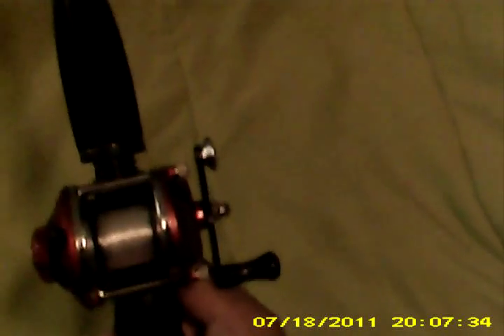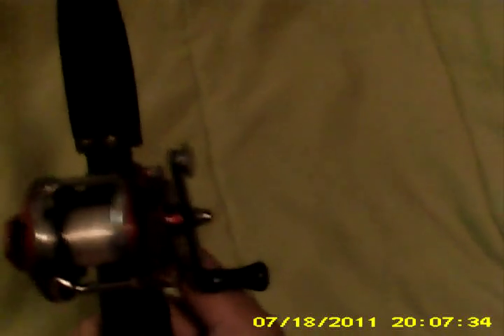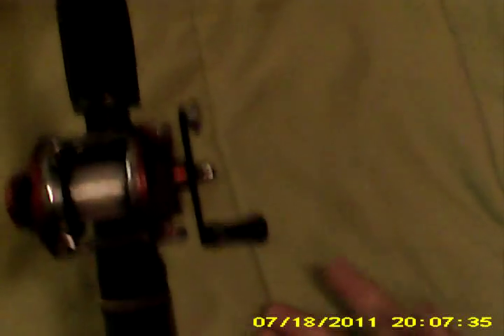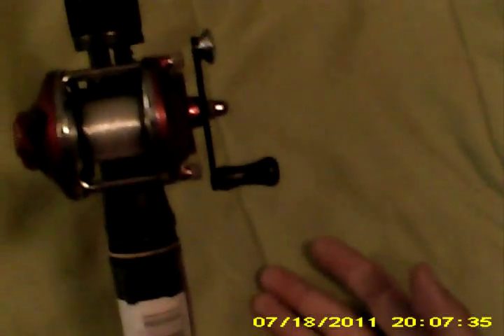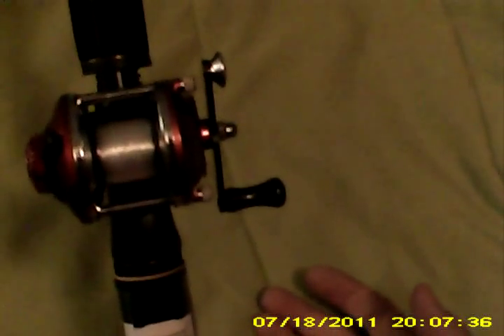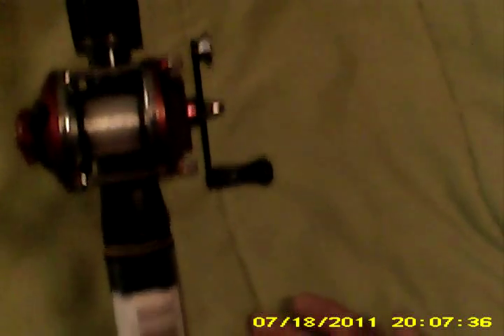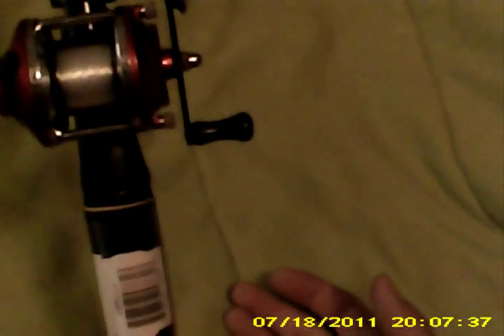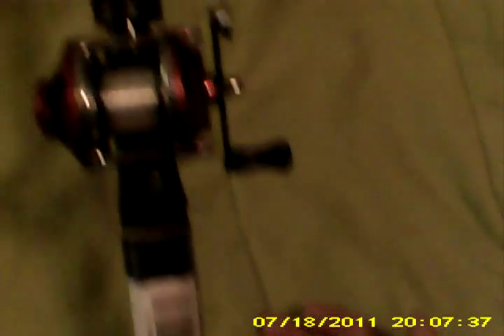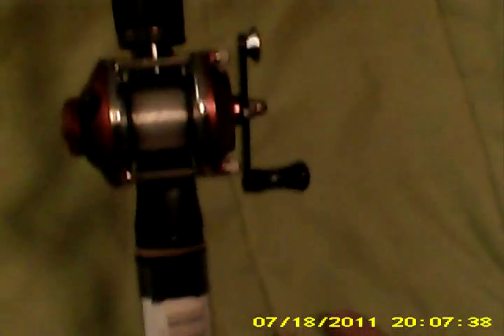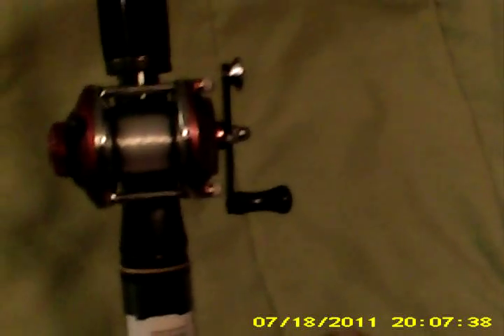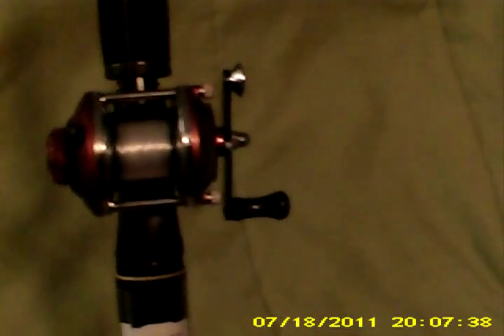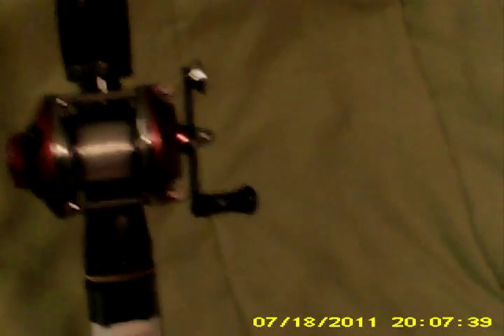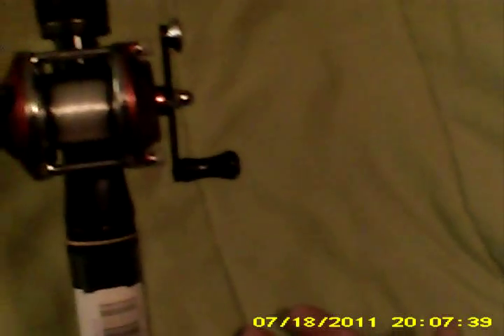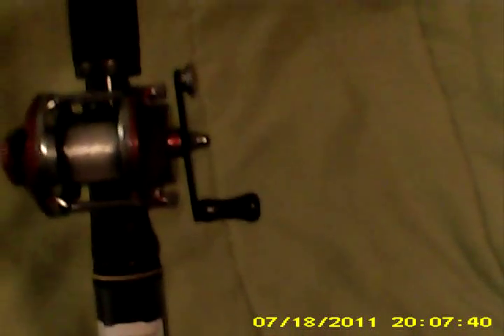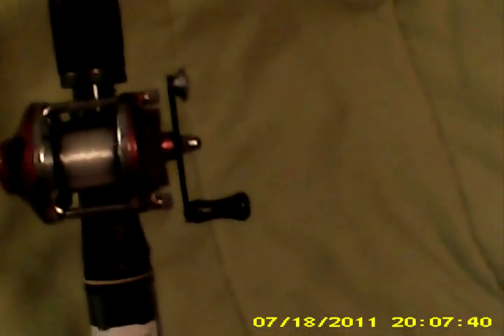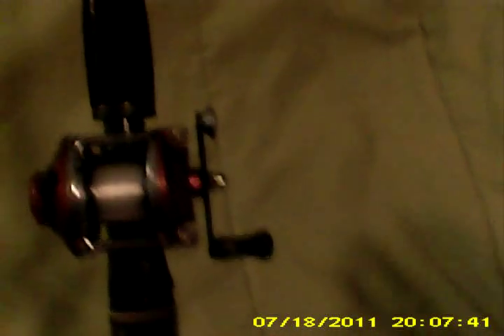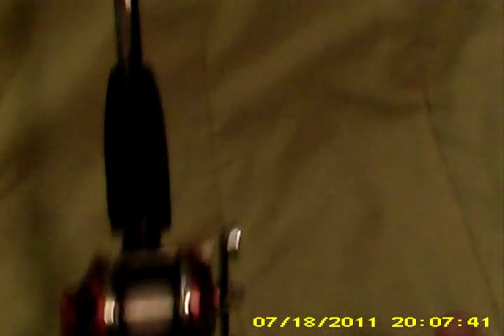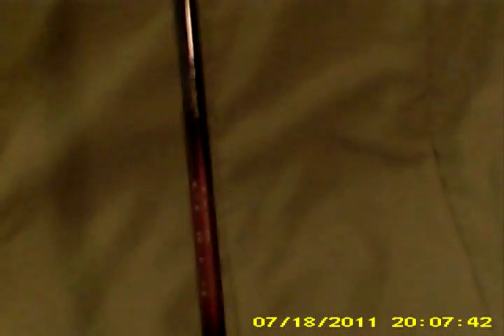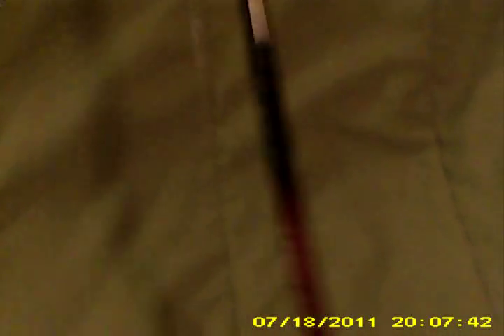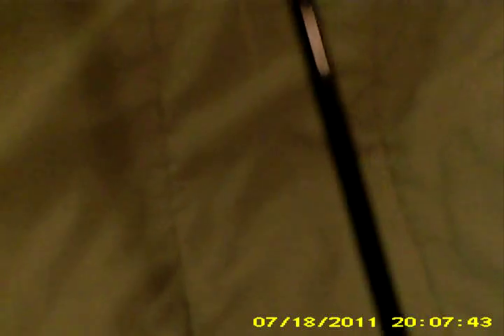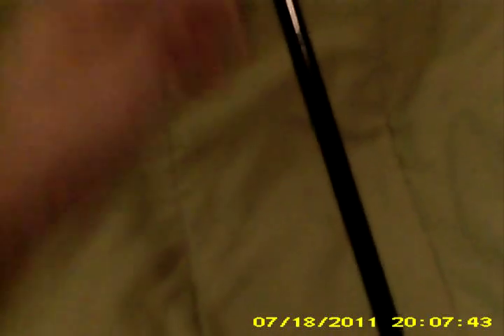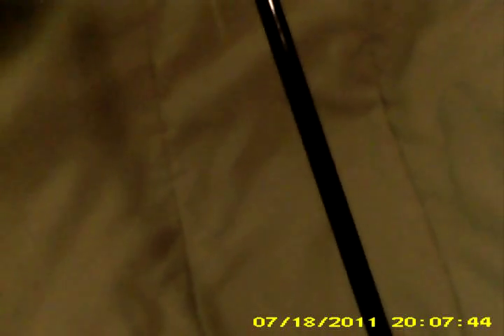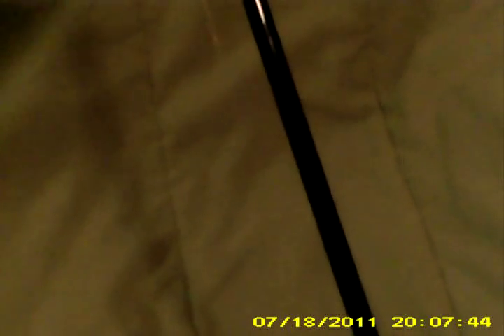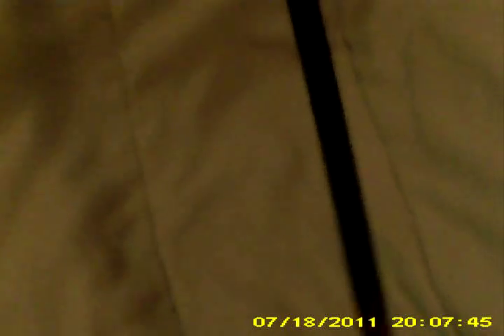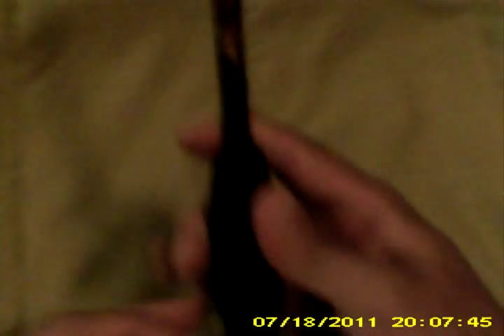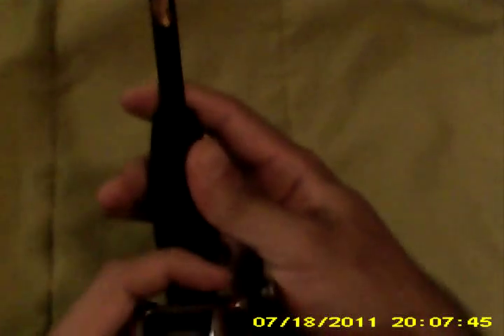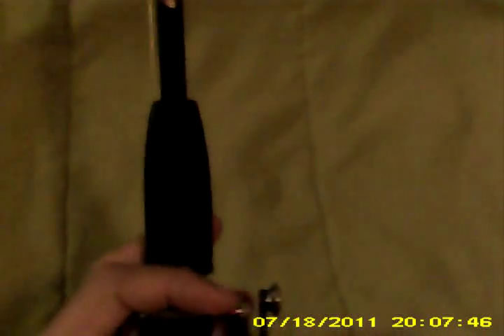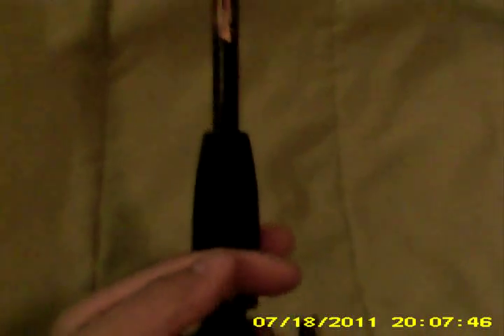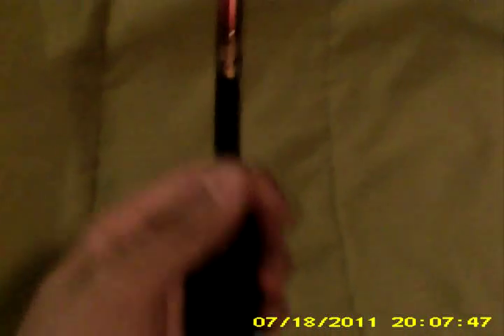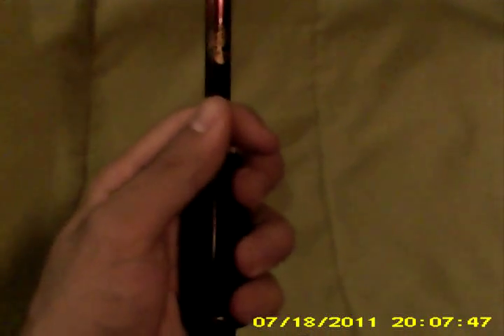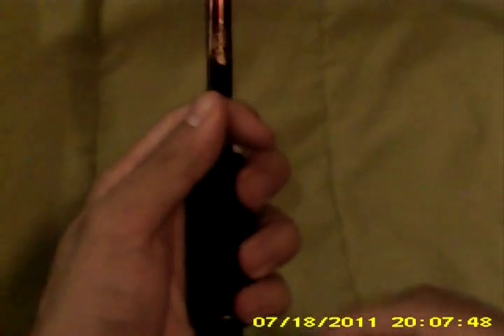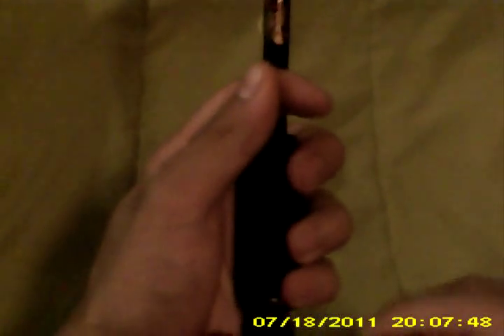This is the Uncle Buck's Crappy Reel. It's a pretty simple reel — it's only got three functions. The function it's in right now is what they're calling the anti-reverse function. Essentially, you spin the reel and it won't go backwards.